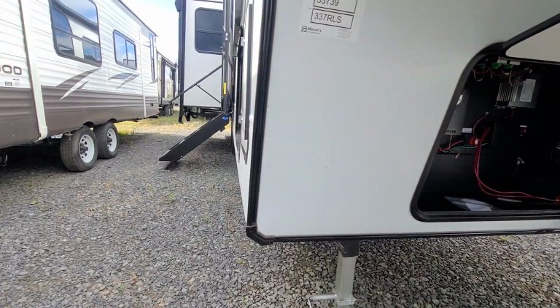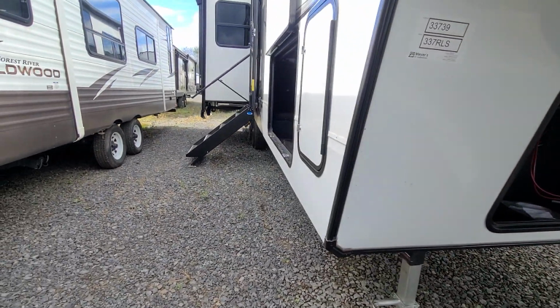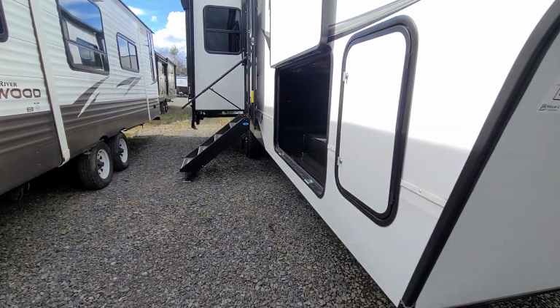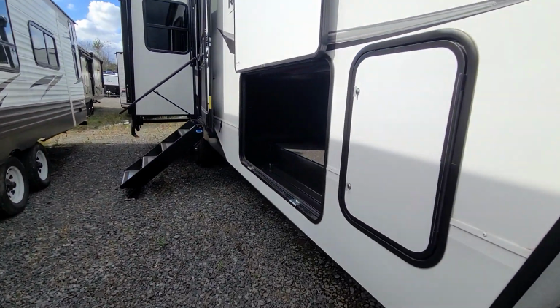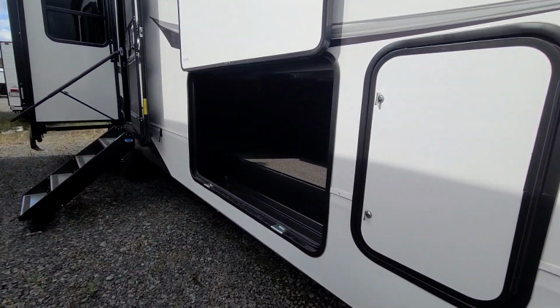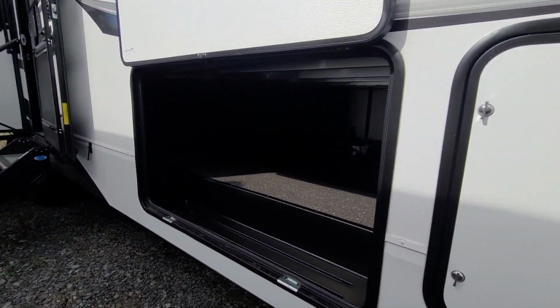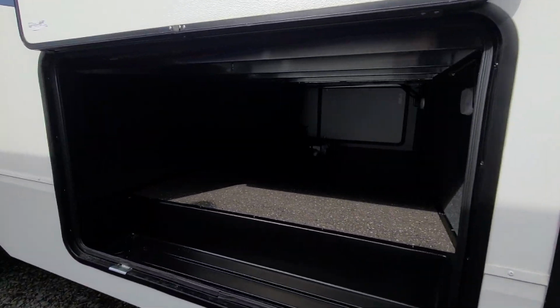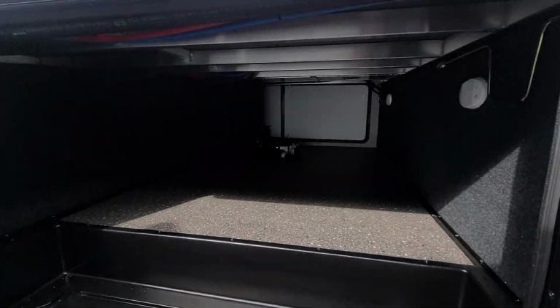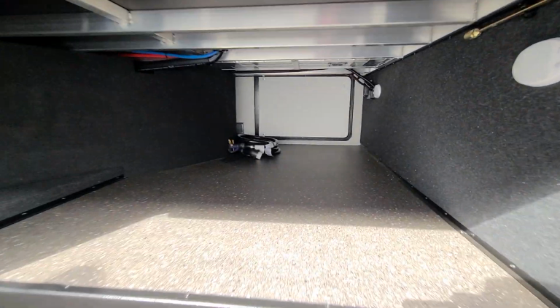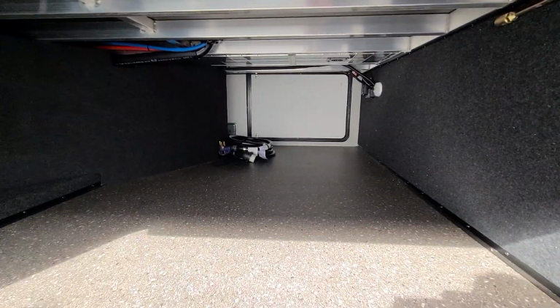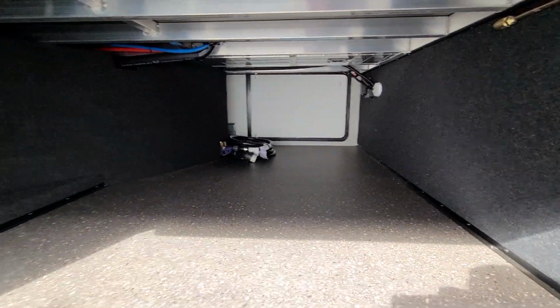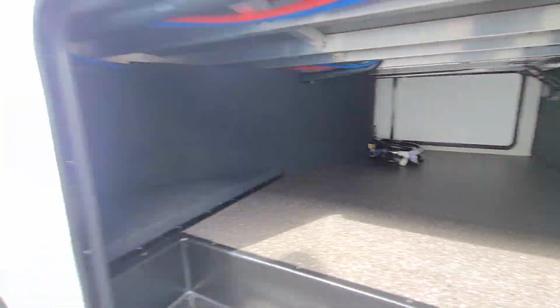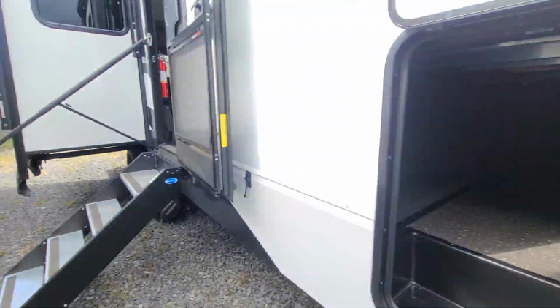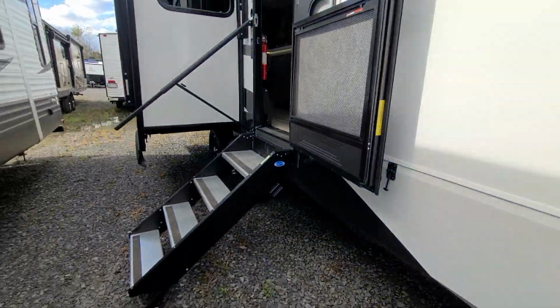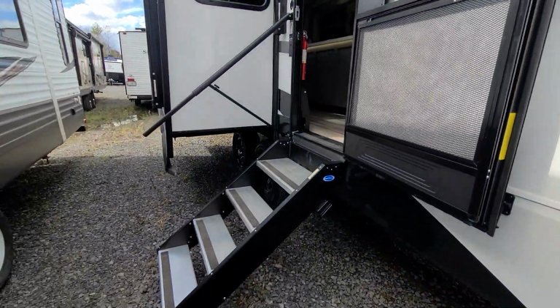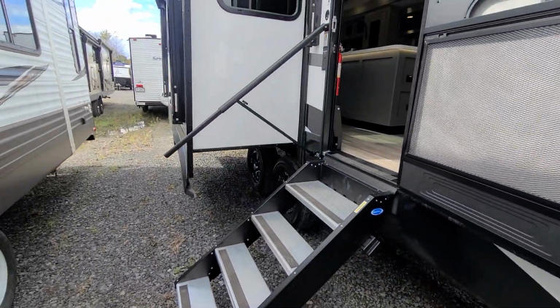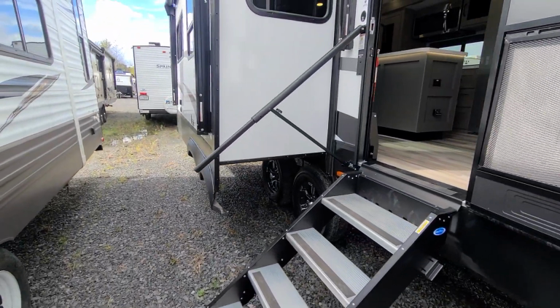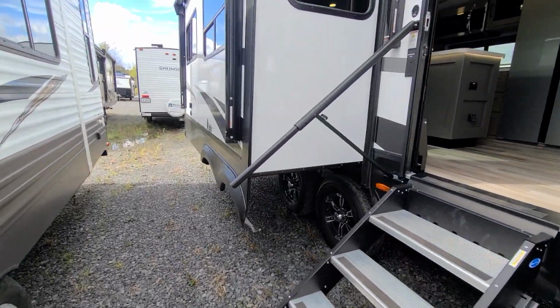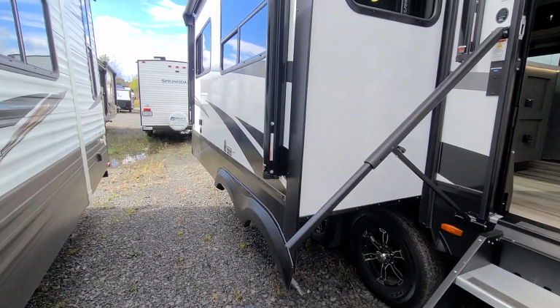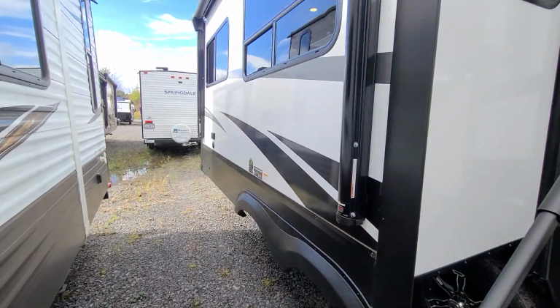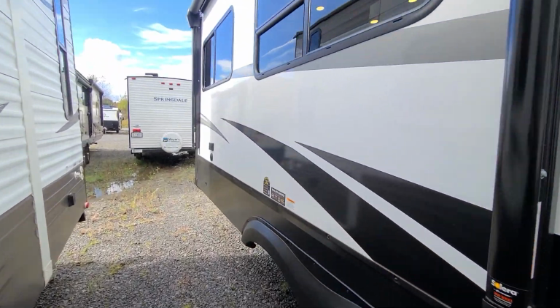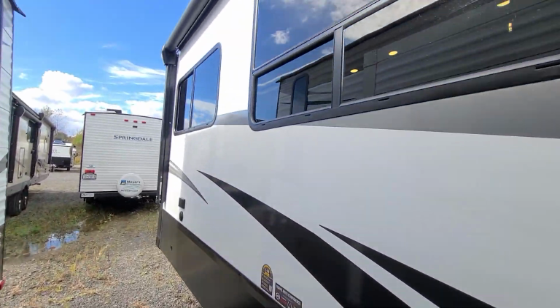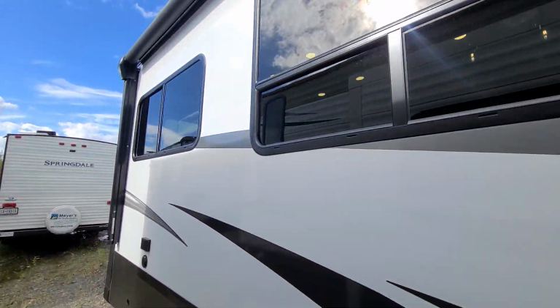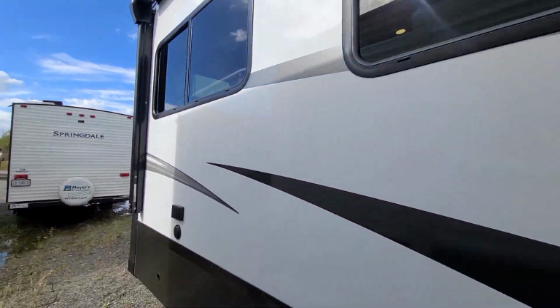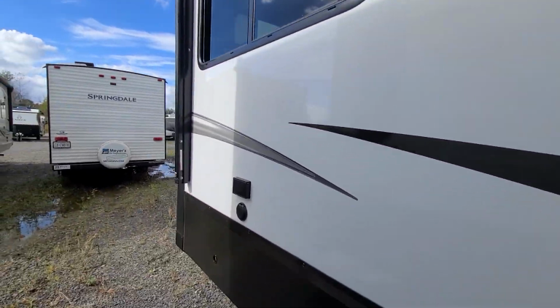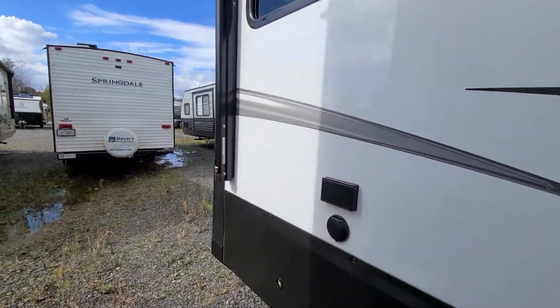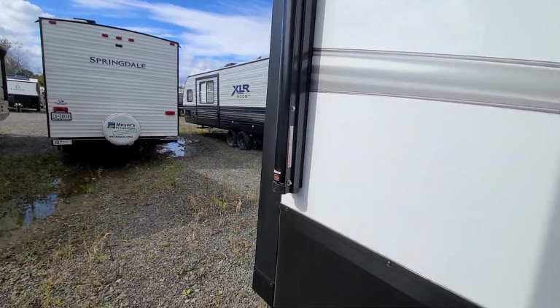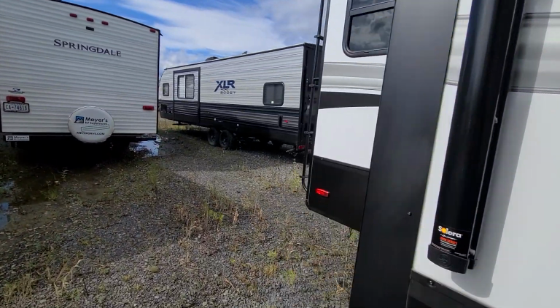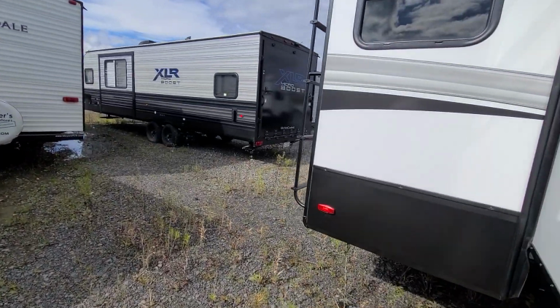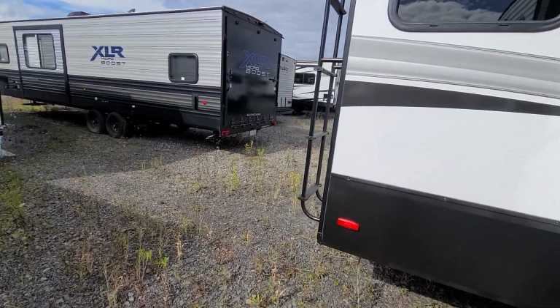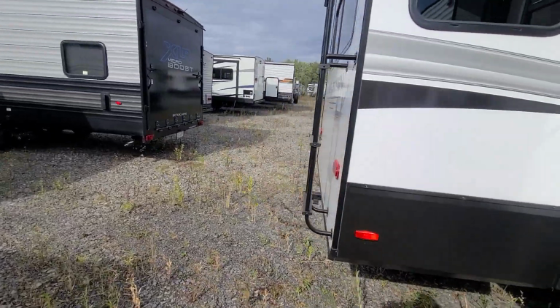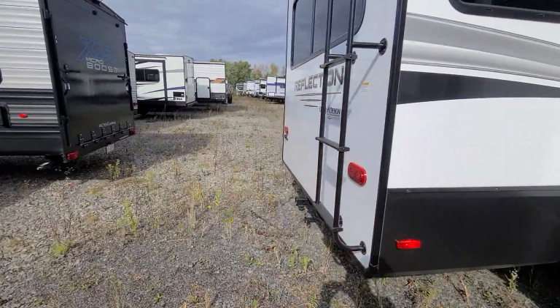Taking a quick walk around the outside — here's your oversized front storage bay for all your stuff, solid steps with the extended grab handle, a second awning on this side, and come around the back at your rear ladder.